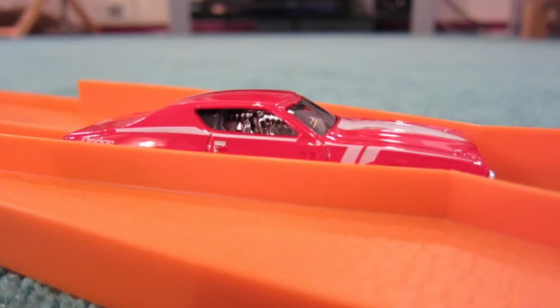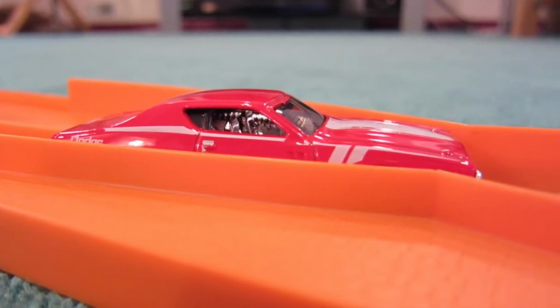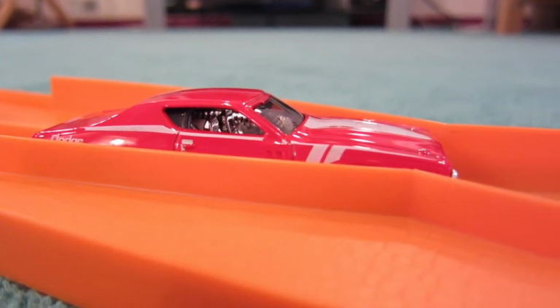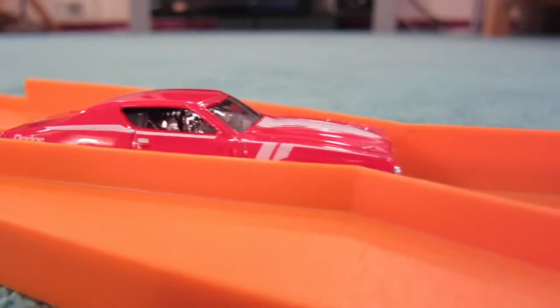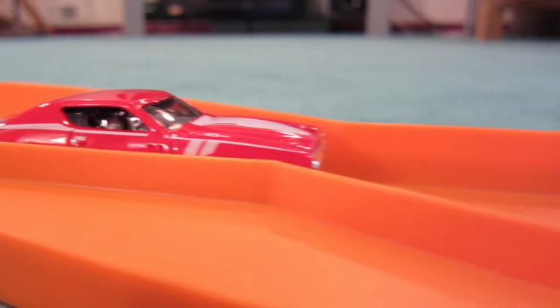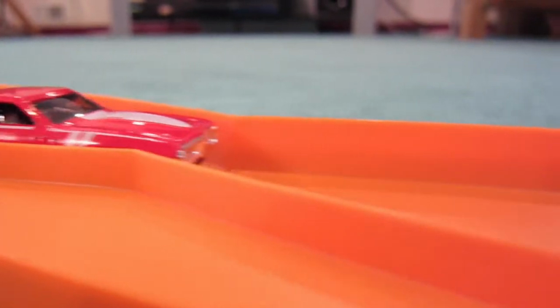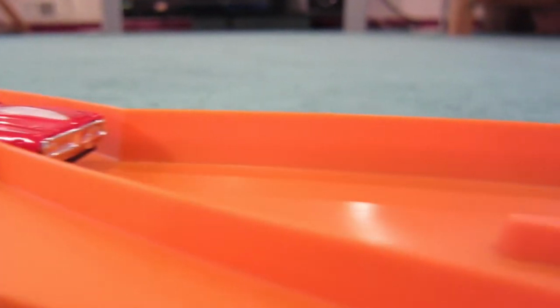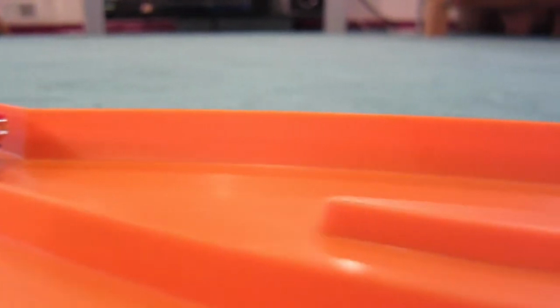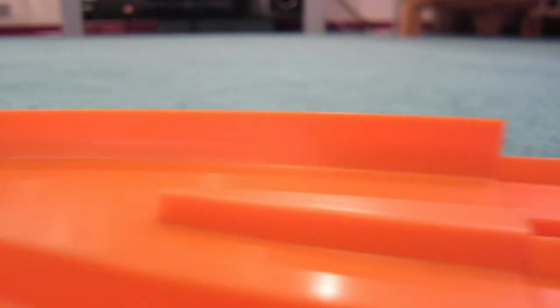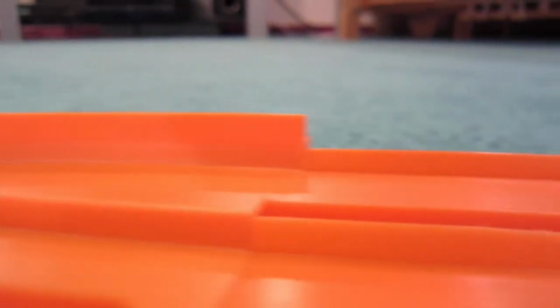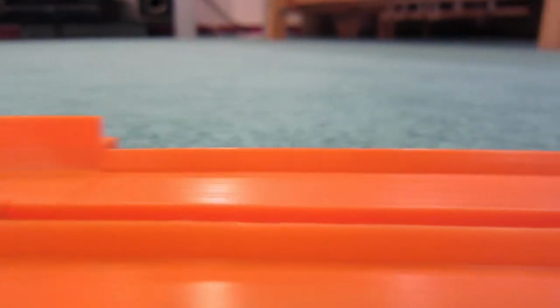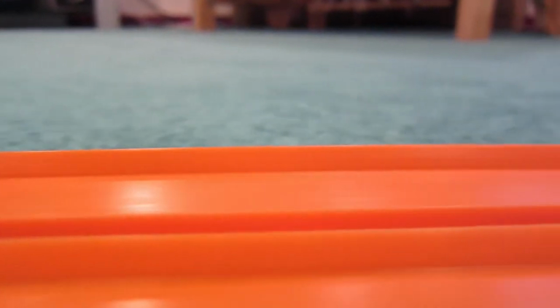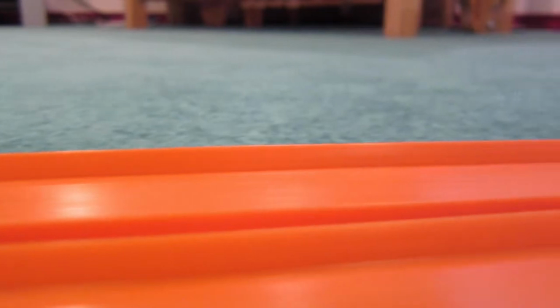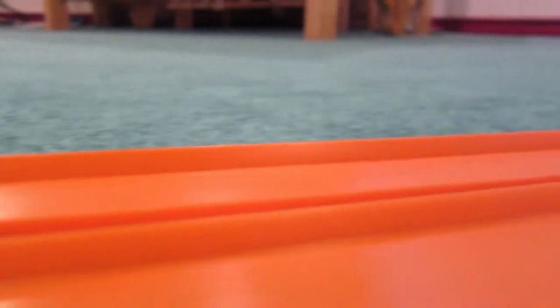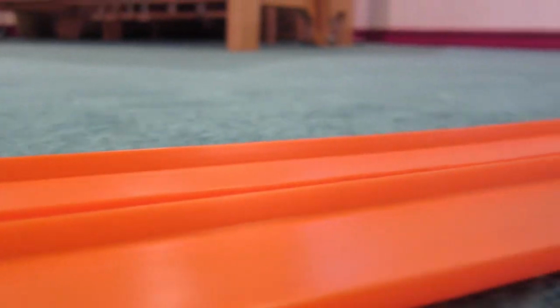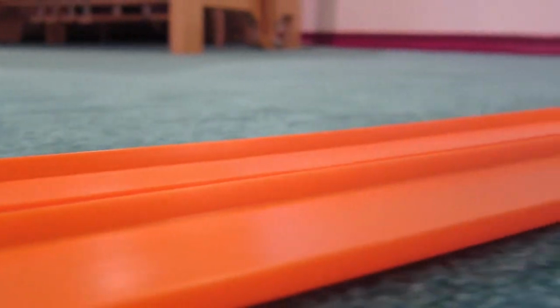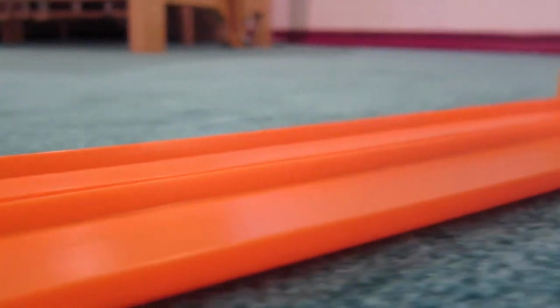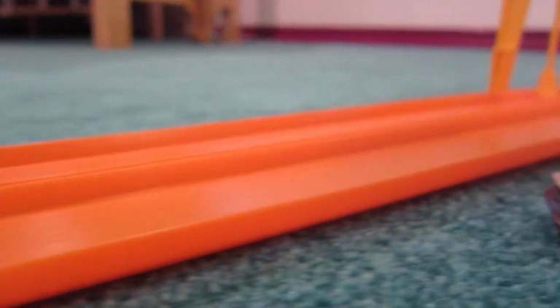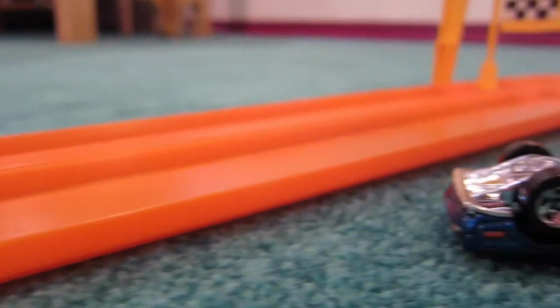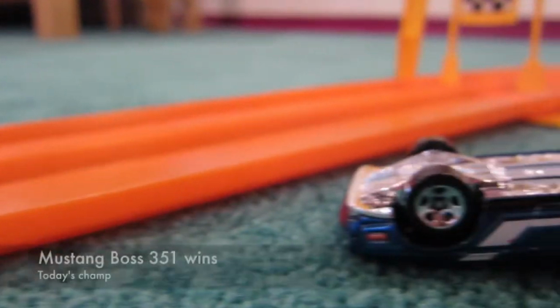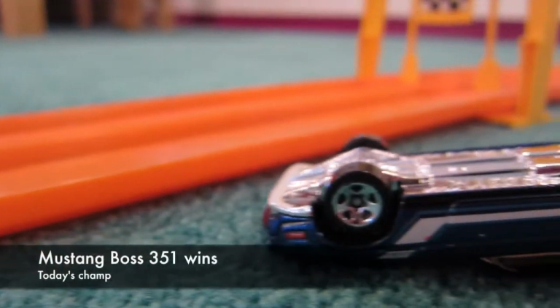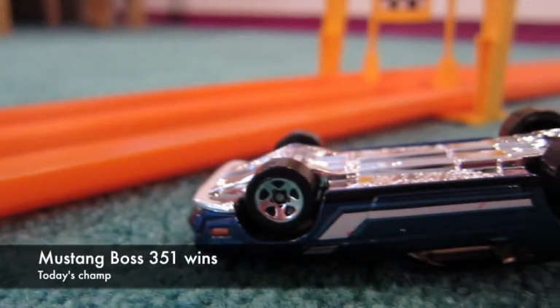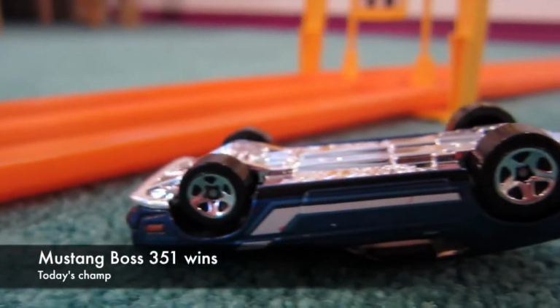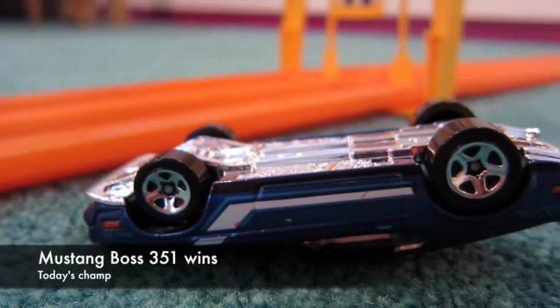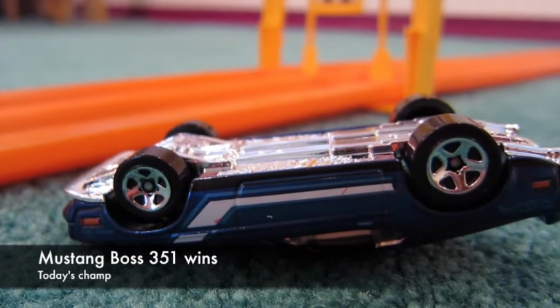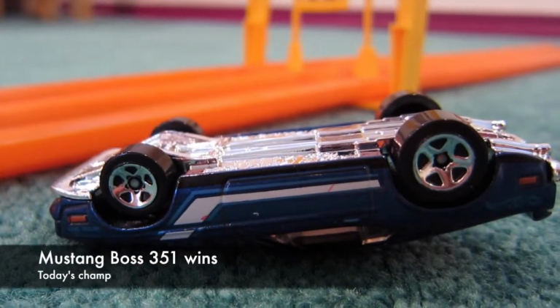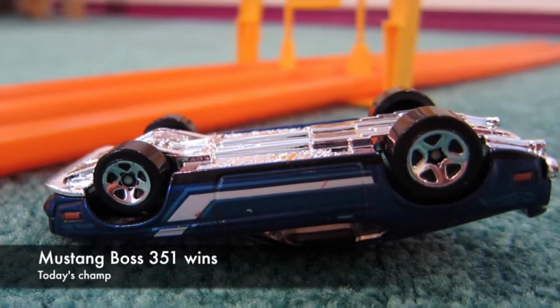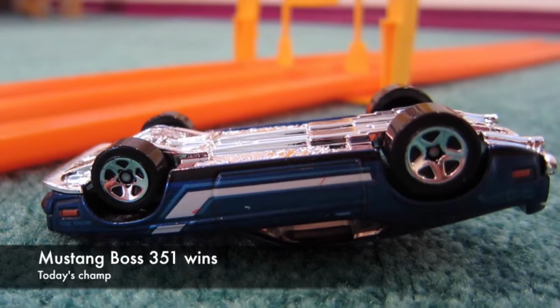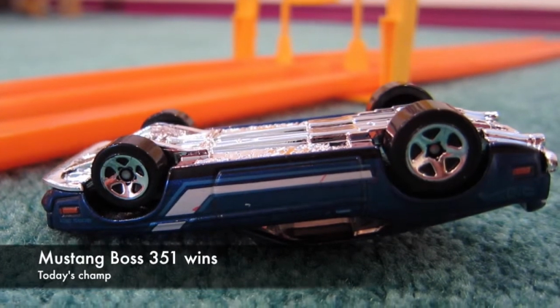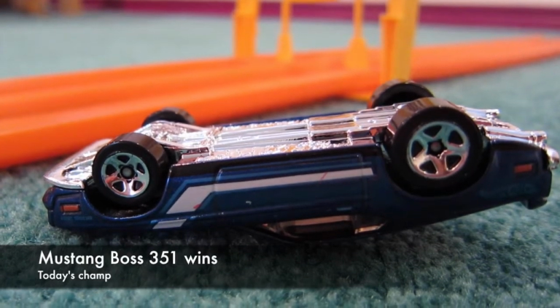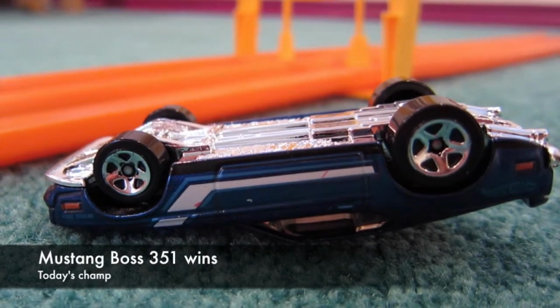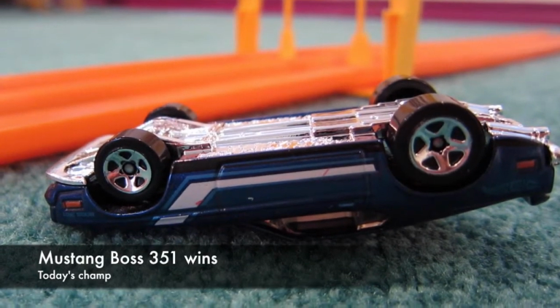The Charger is still on the track, but the Mustang is closest to the finish line, so the Boss 351 wins.